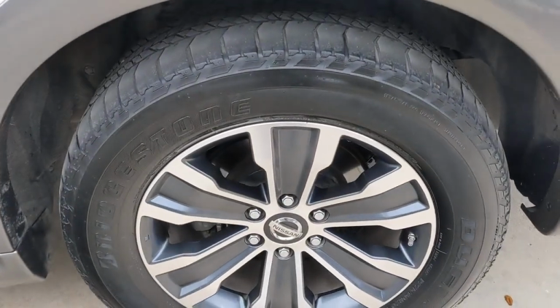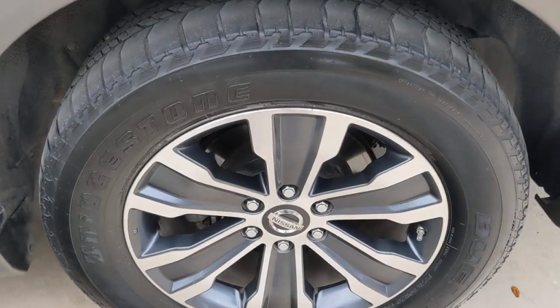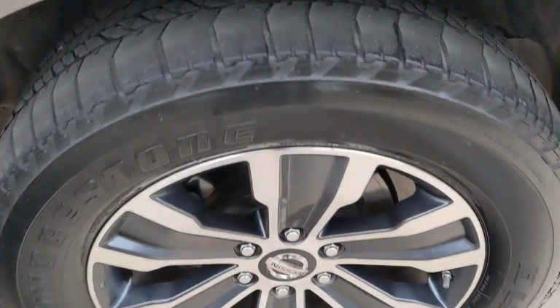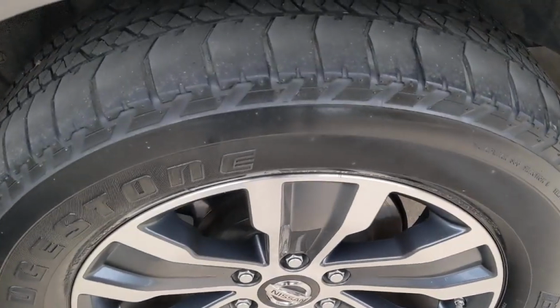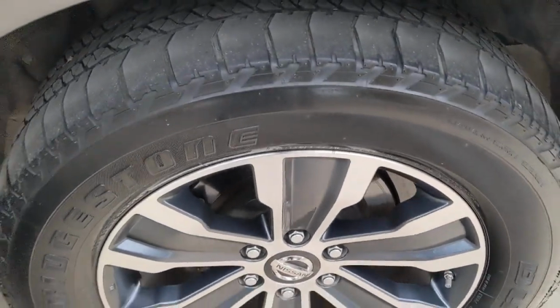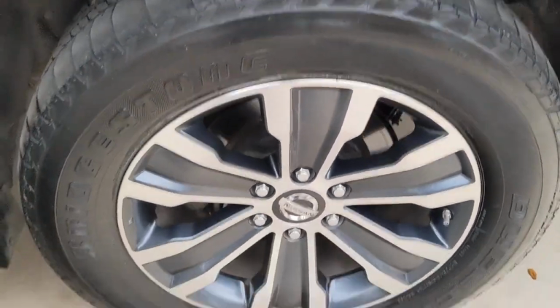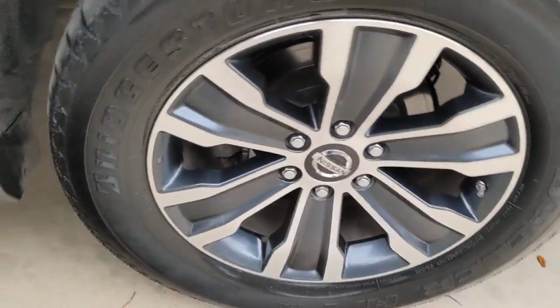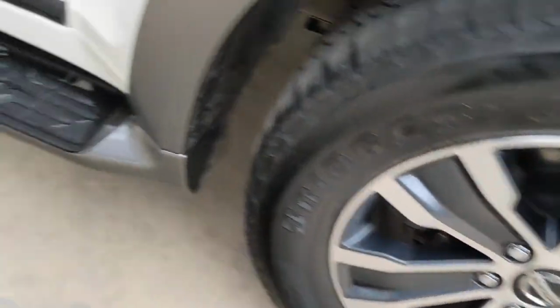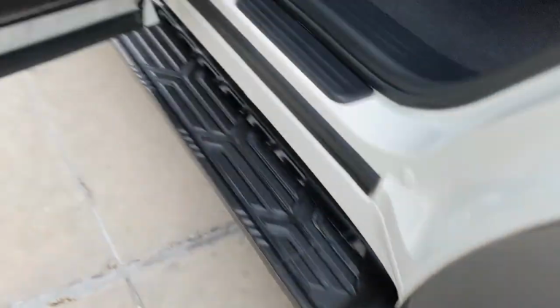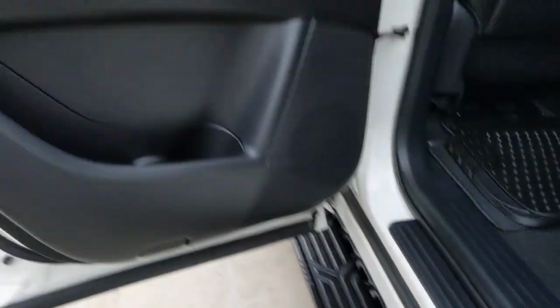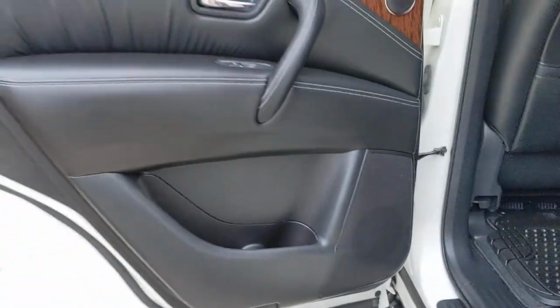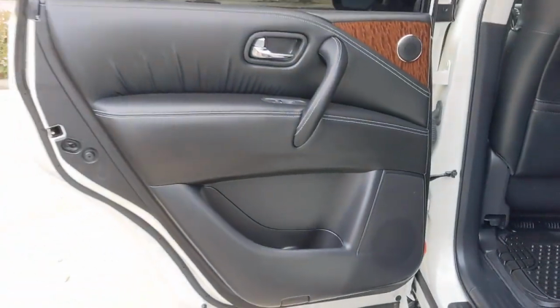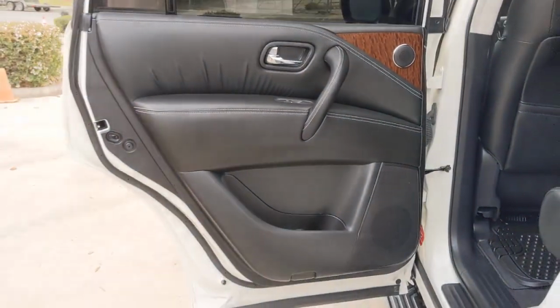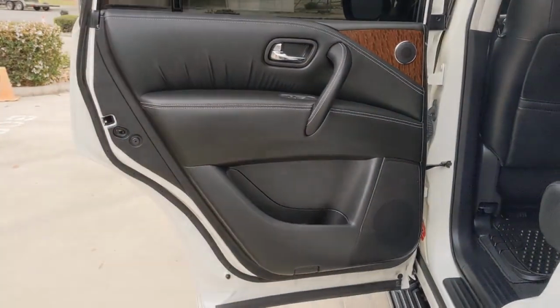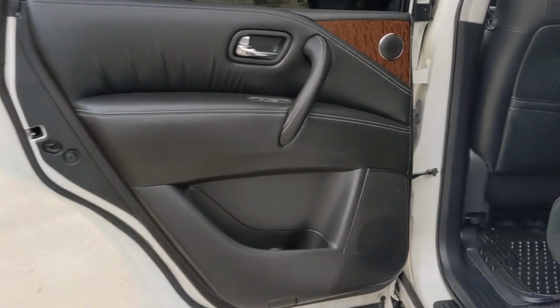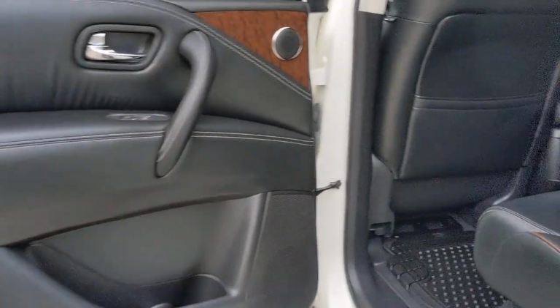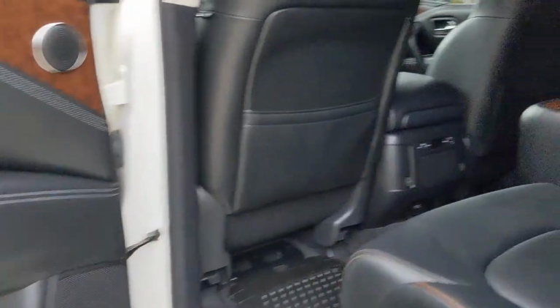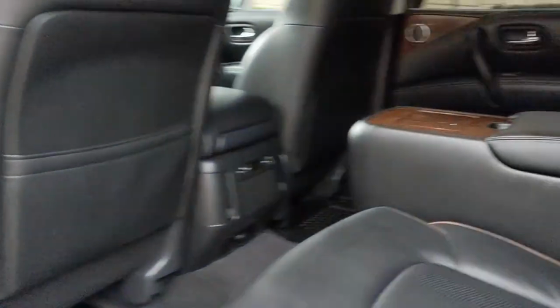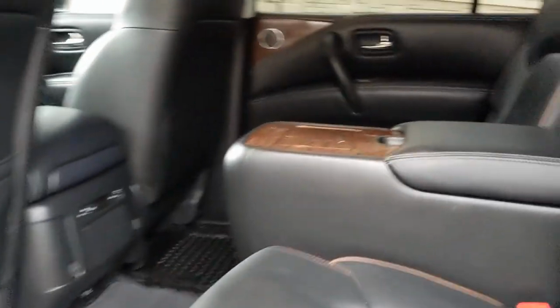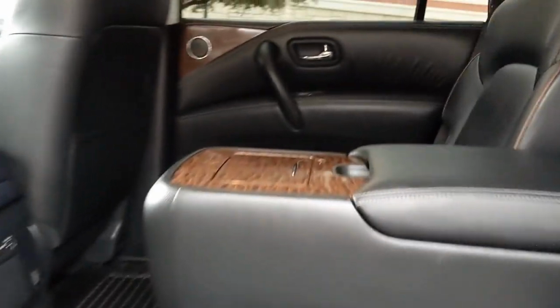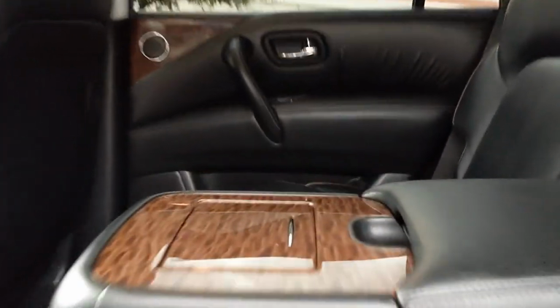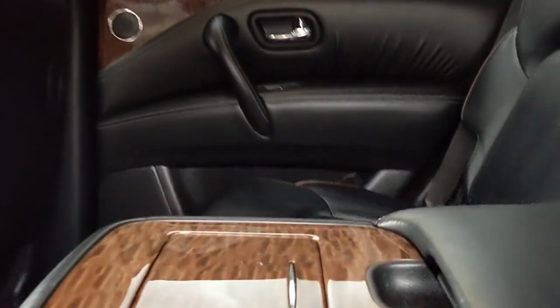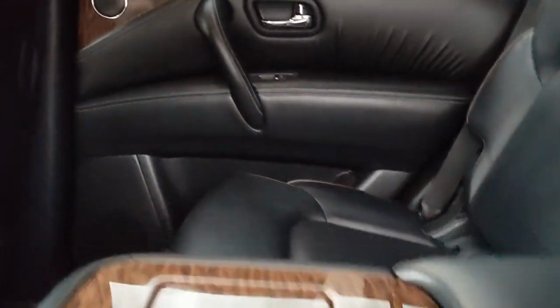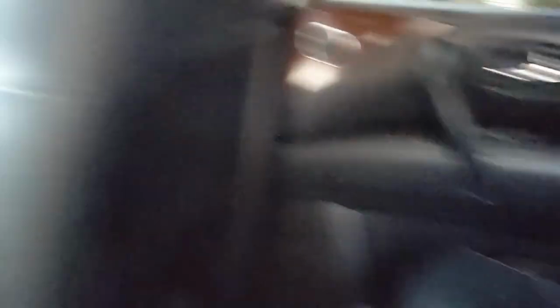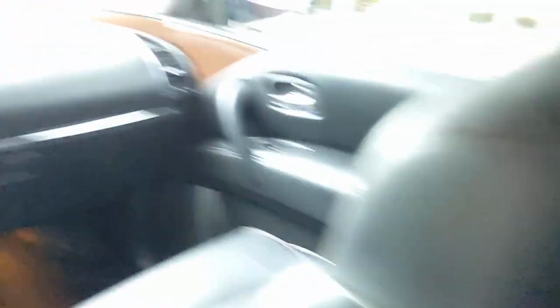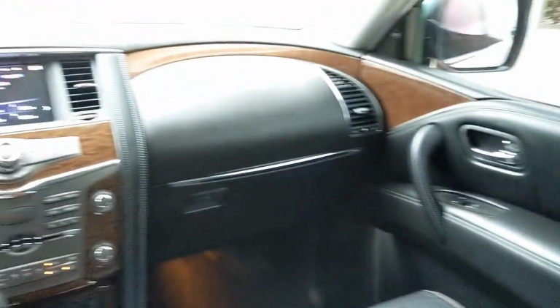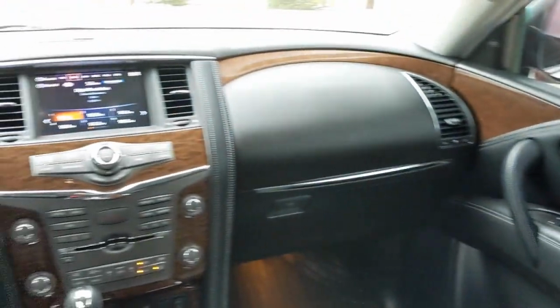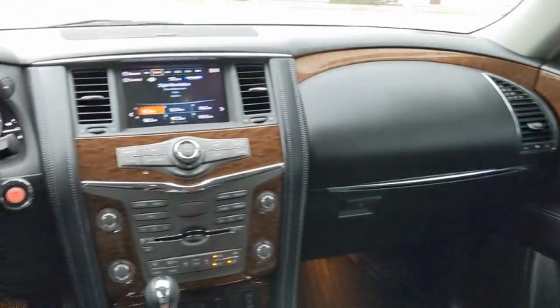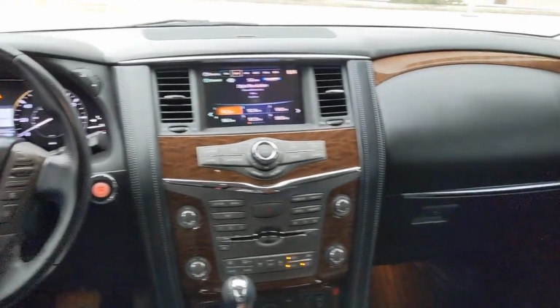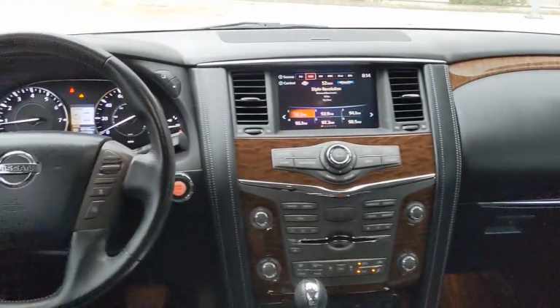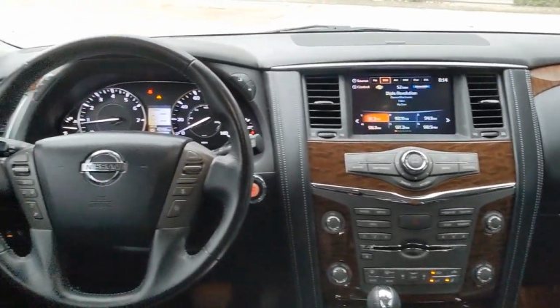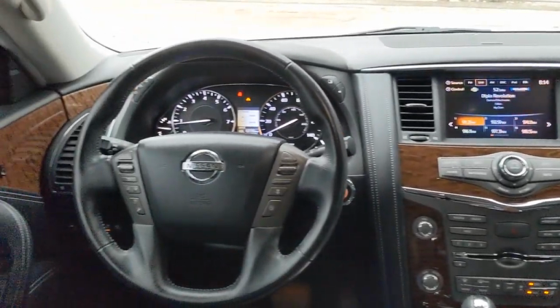Navigation system, keyless entry, keyless start, power lift gate, premium sound system, satellite radio, power passenger seat, fog lamps, backup camera, wood grain interior trim.